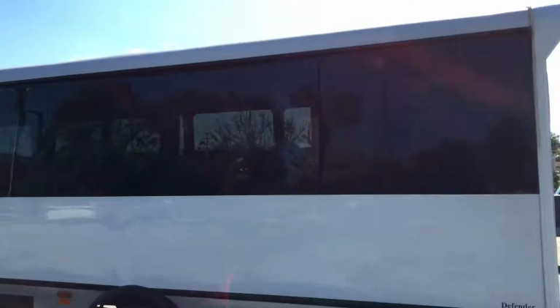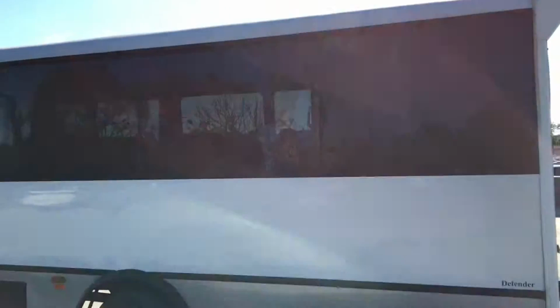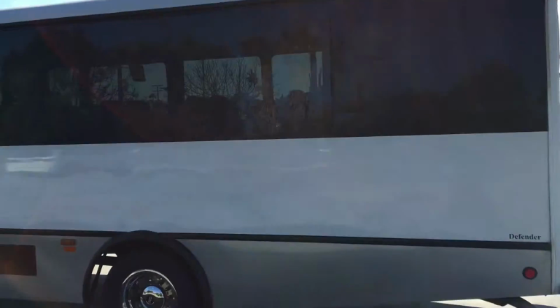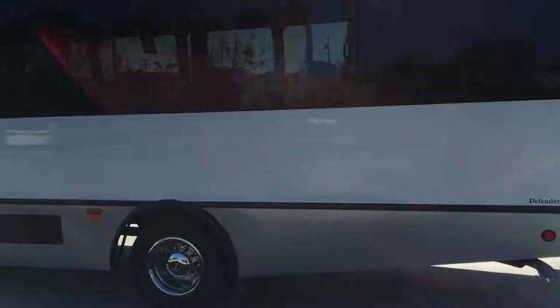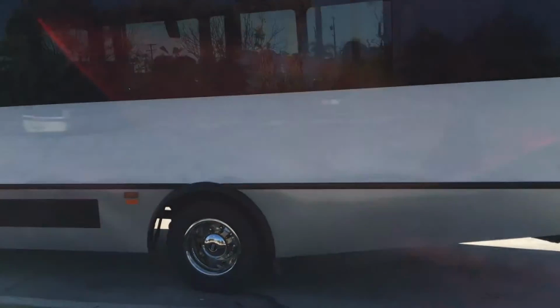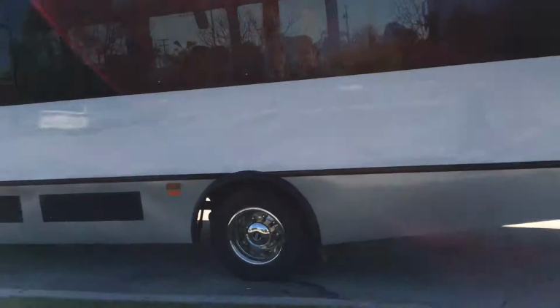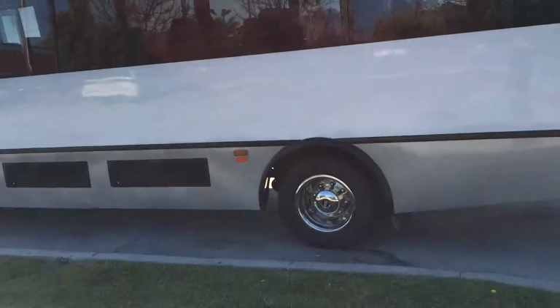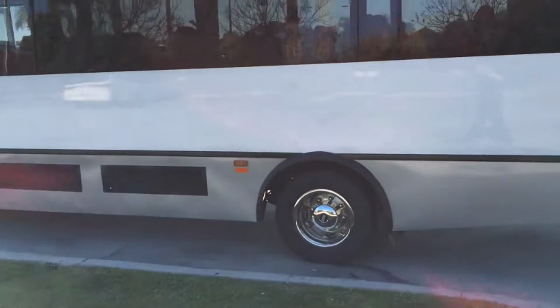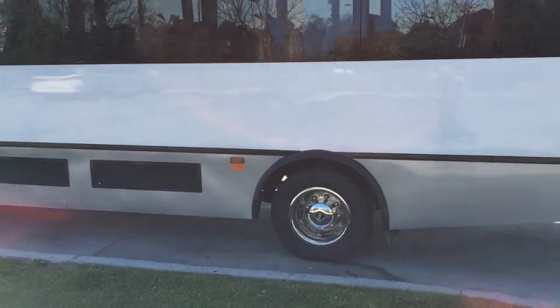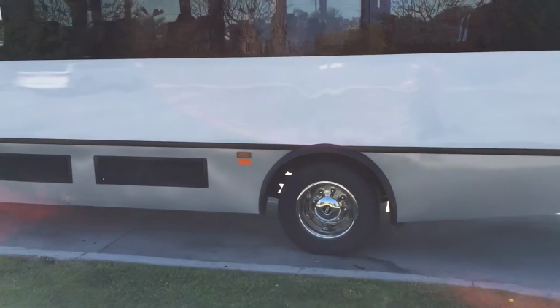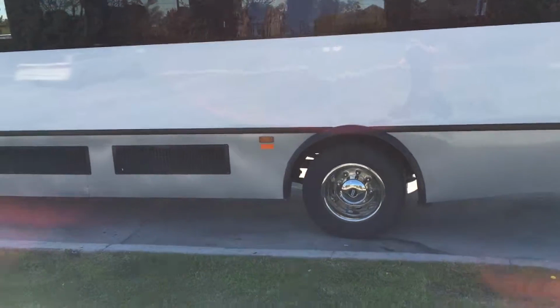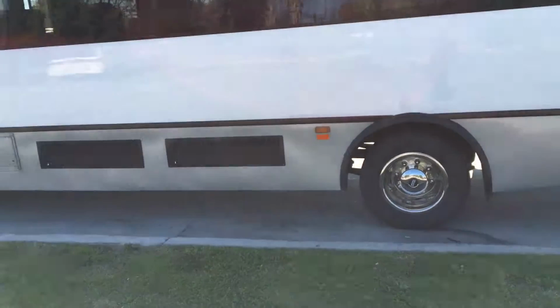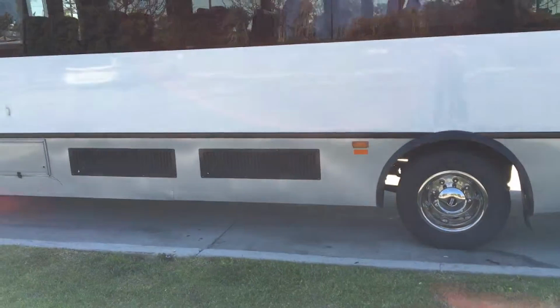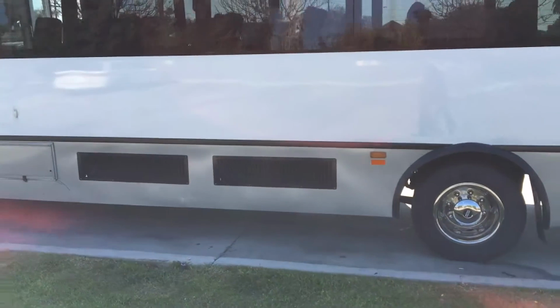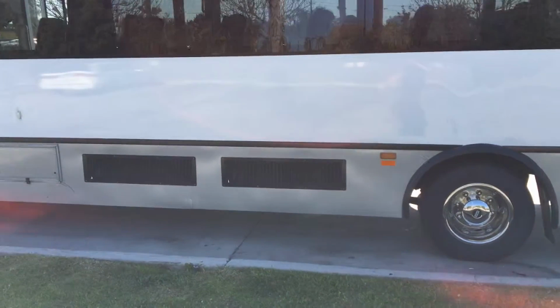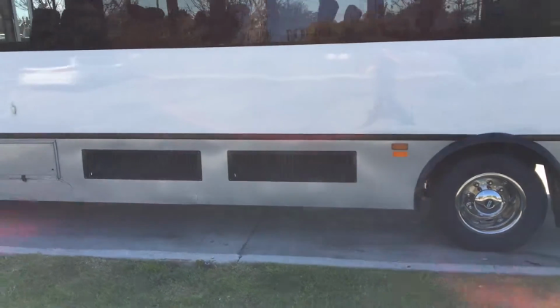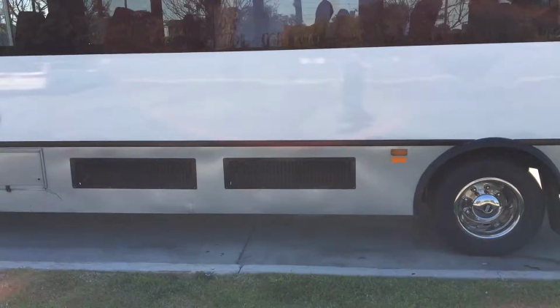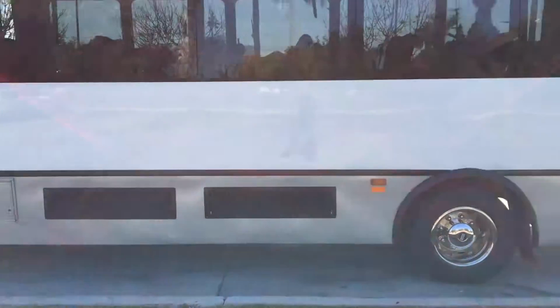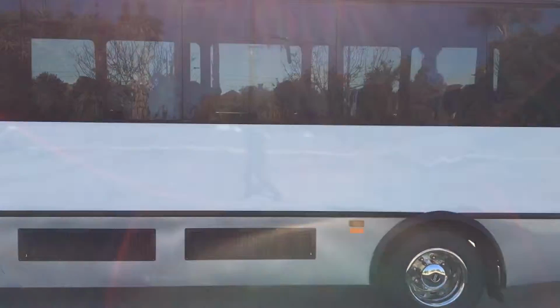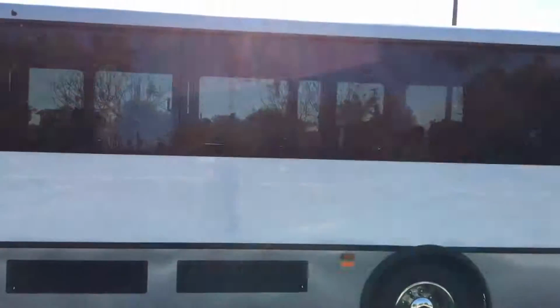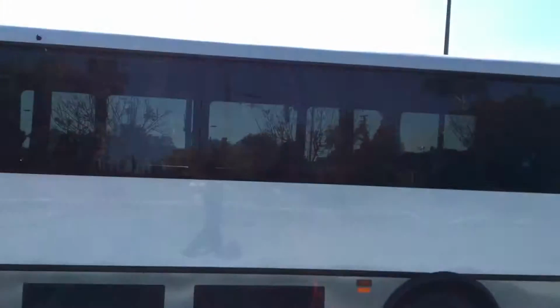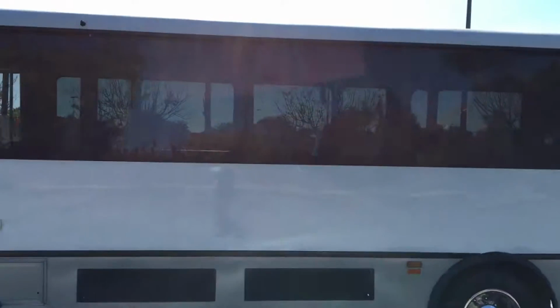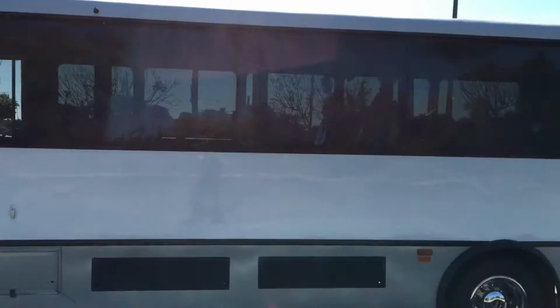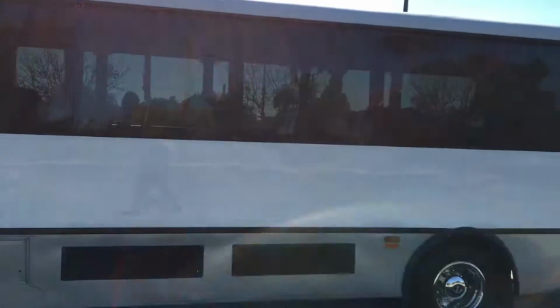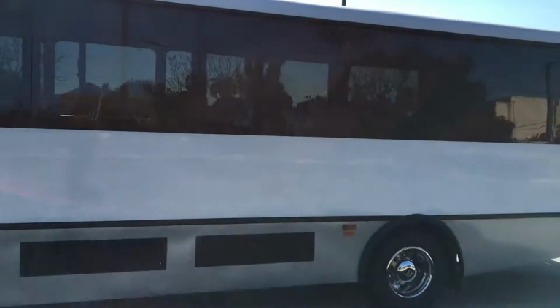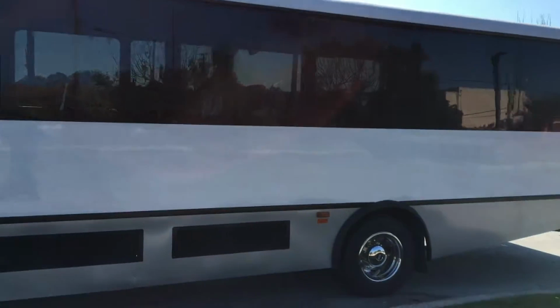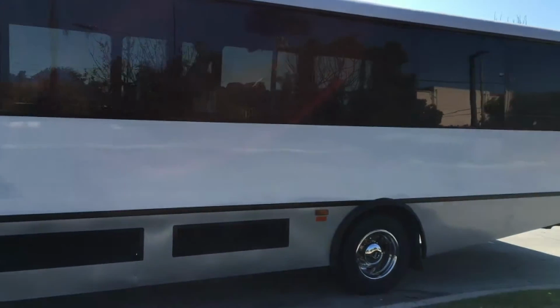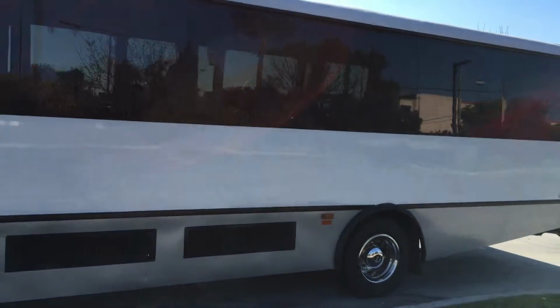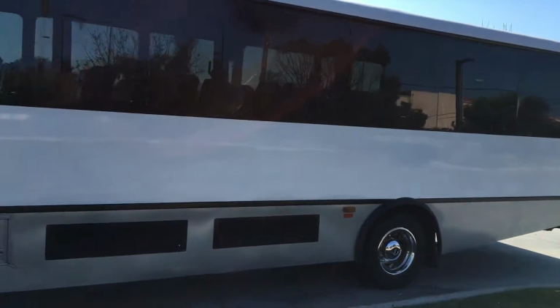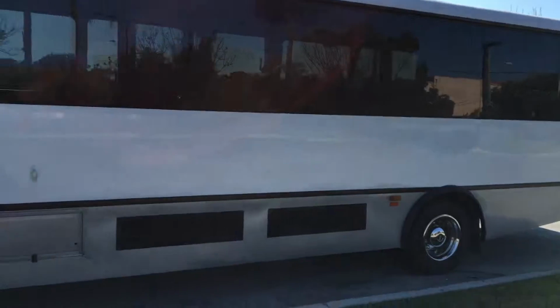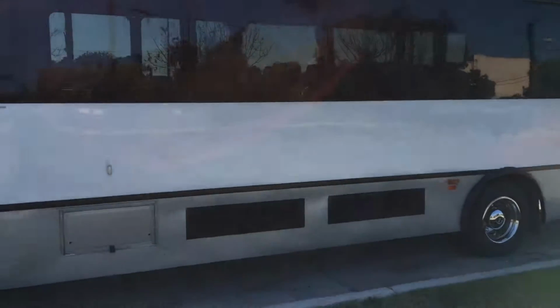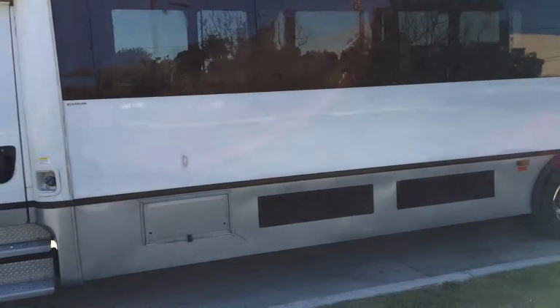This unit has the 6.7L Cummins diesel engine — very strong, reliable, and powerful motor.